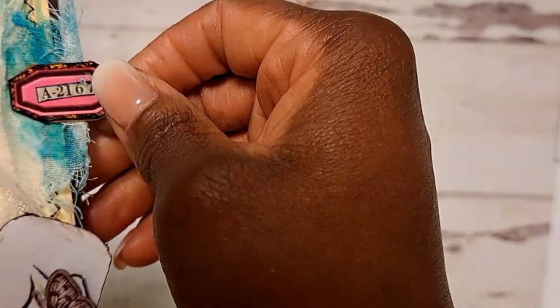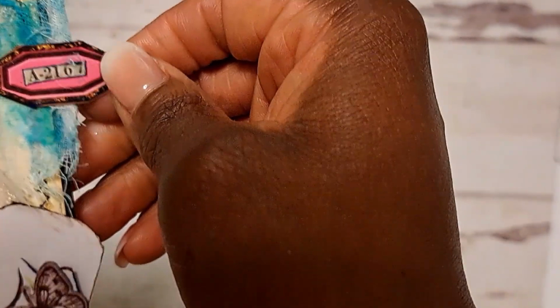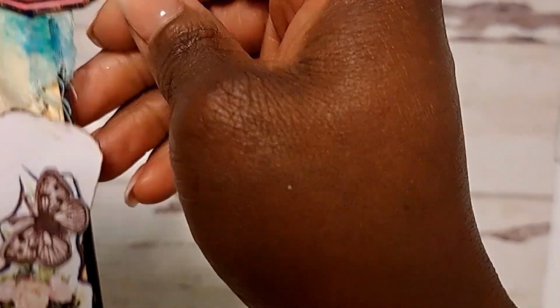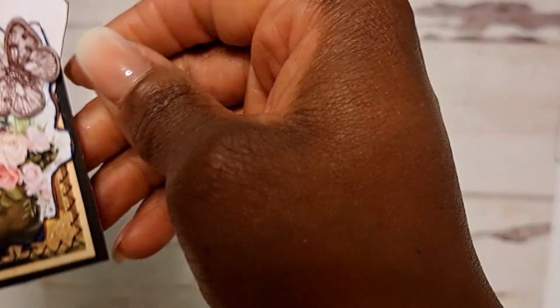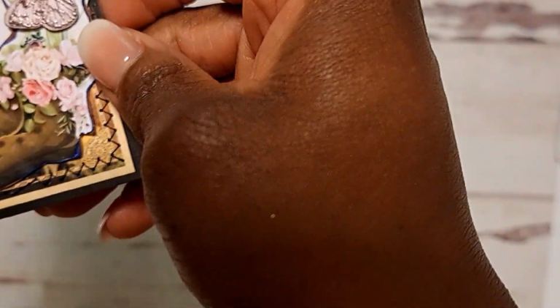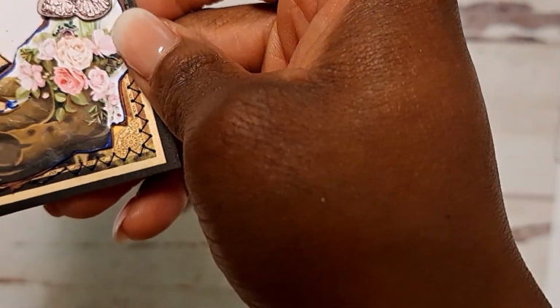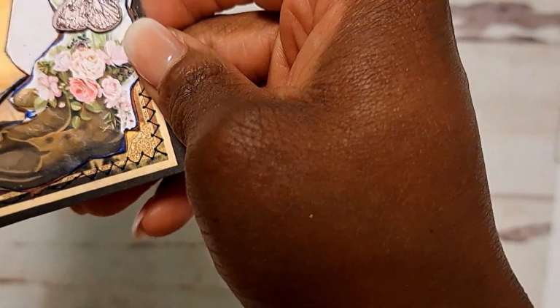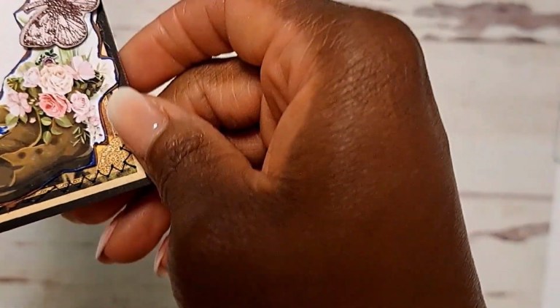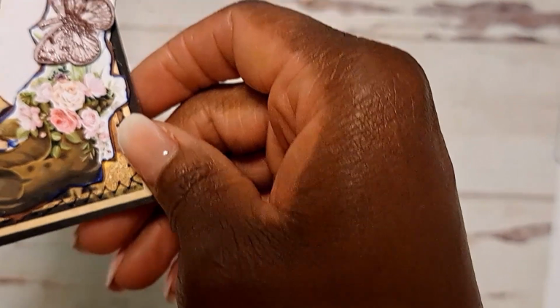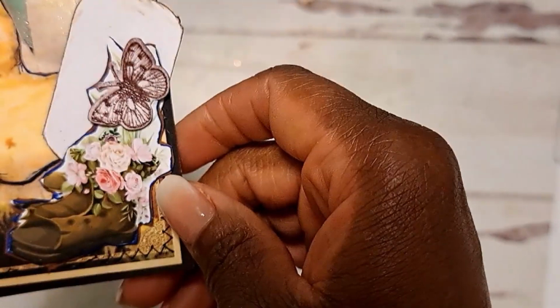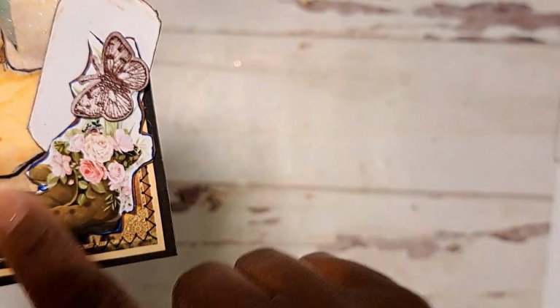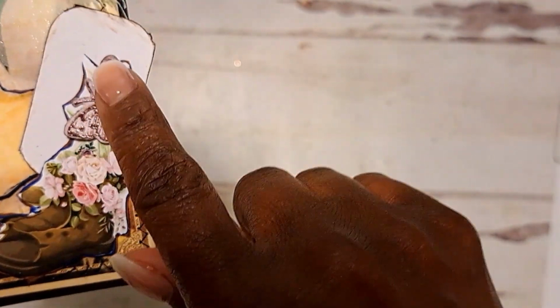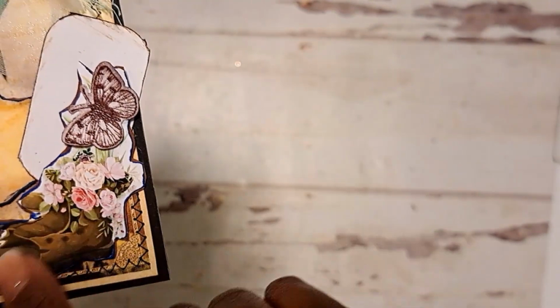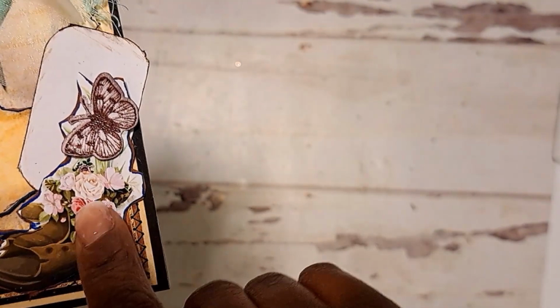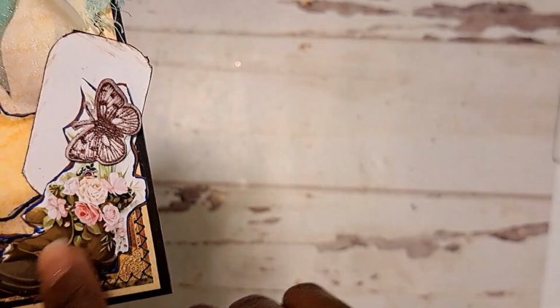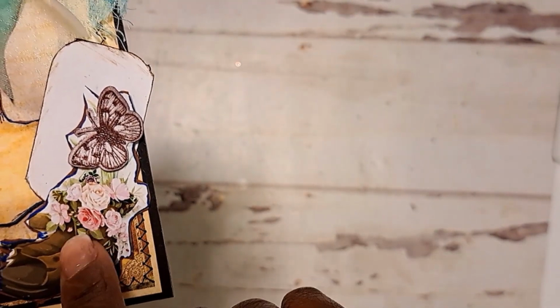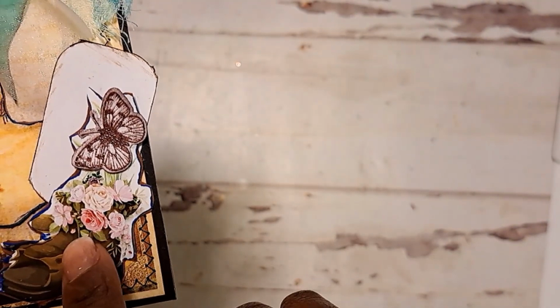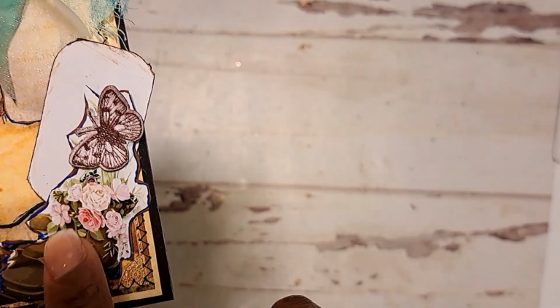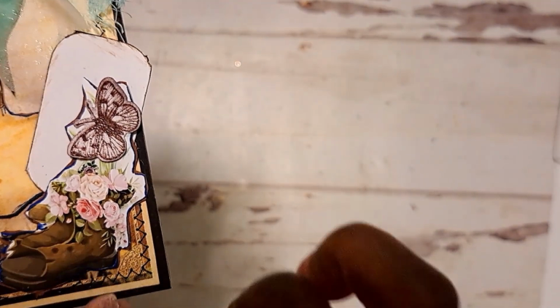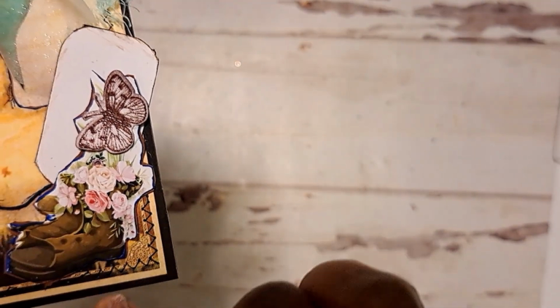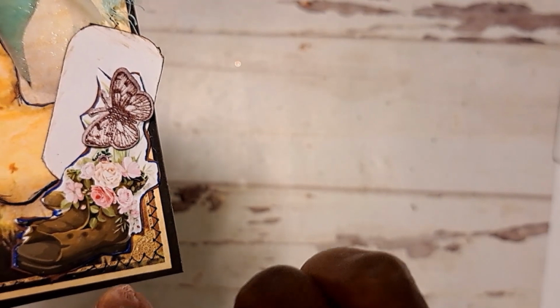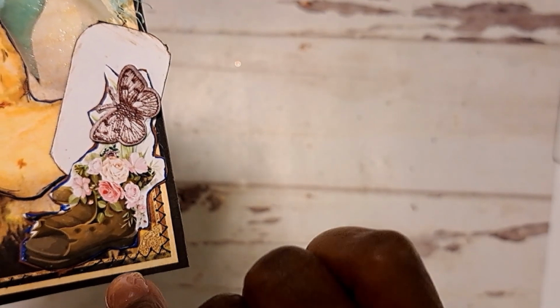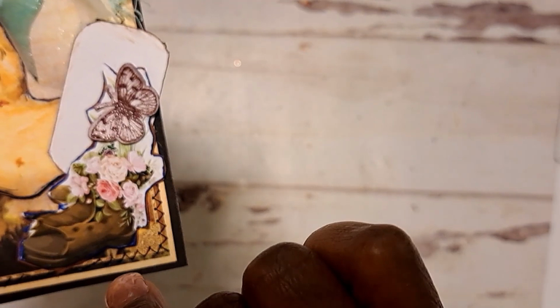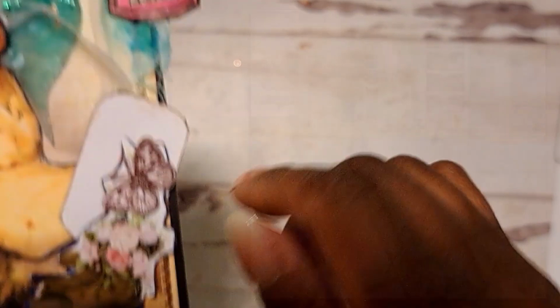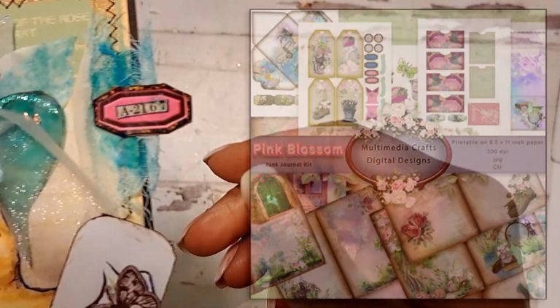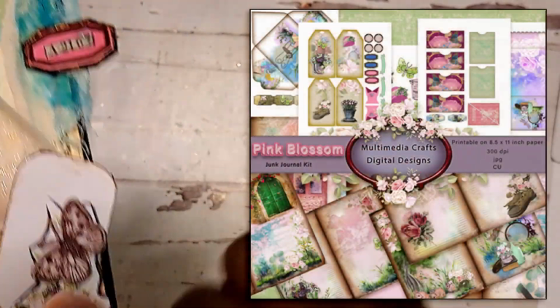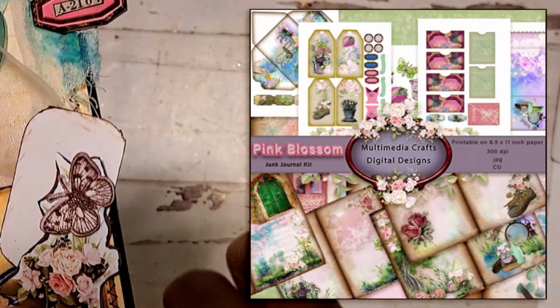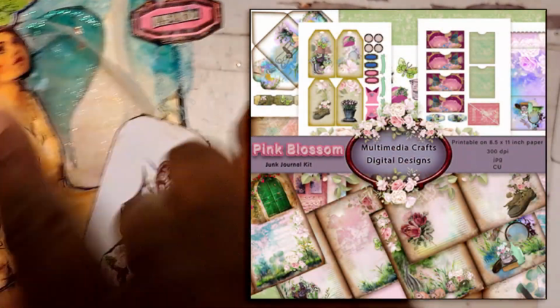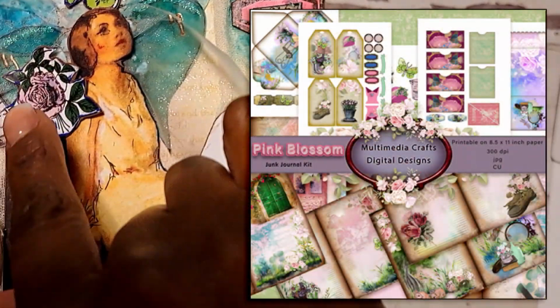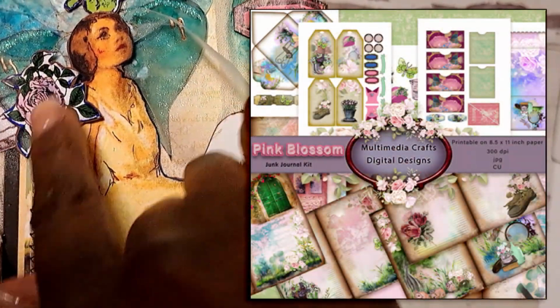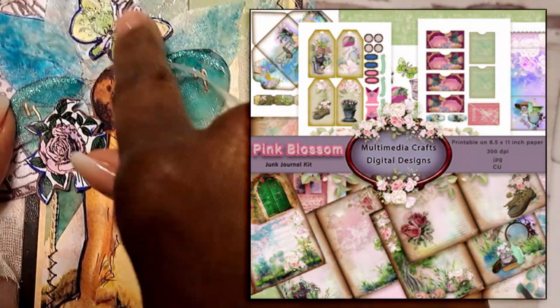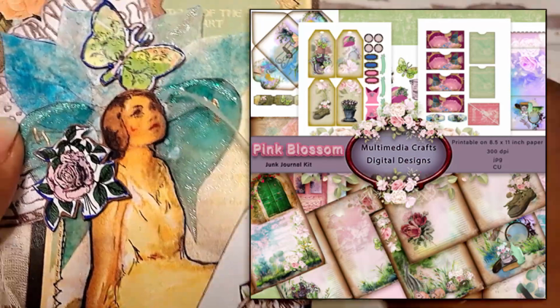Along with little bits and pieces of flowers and other little embellishments. Like these are from my new Etsy digital that's out — it's called Pink Blossom — and that's where this, and this, and this comes from.